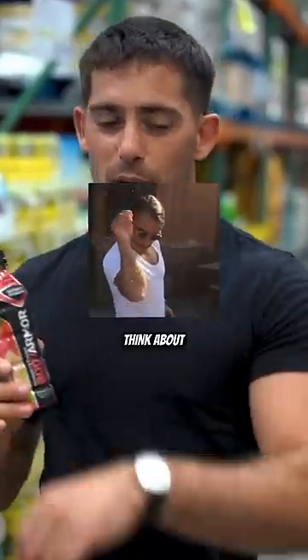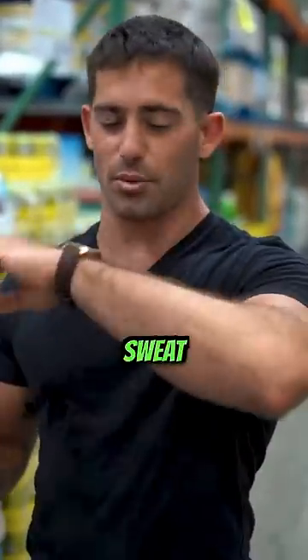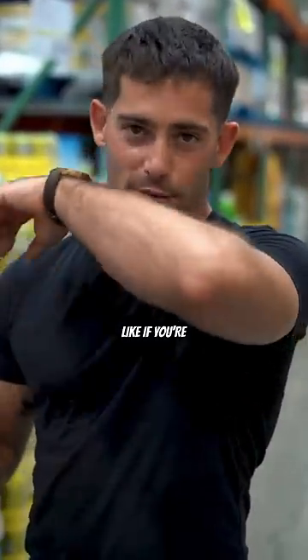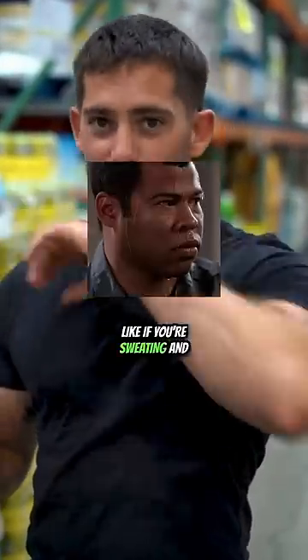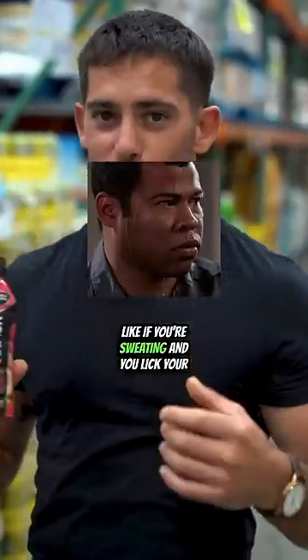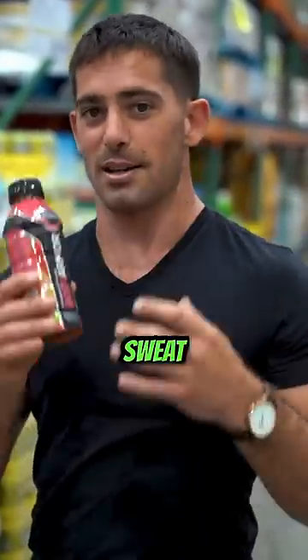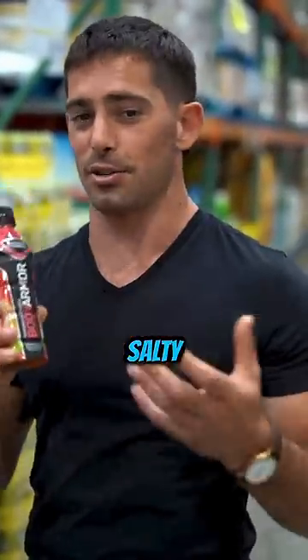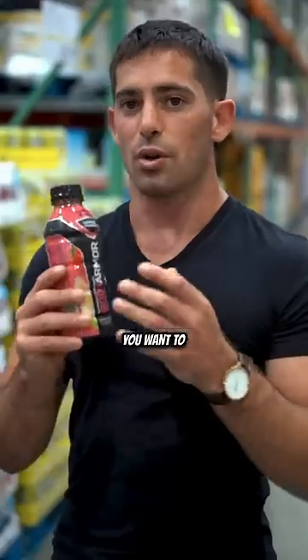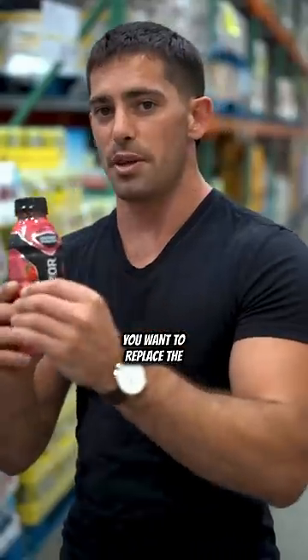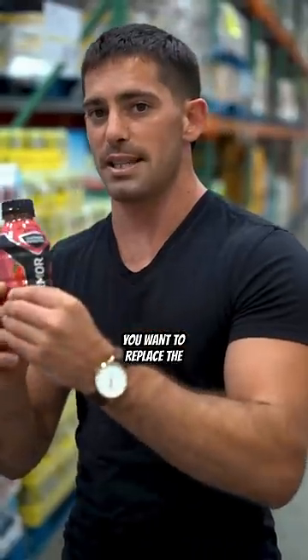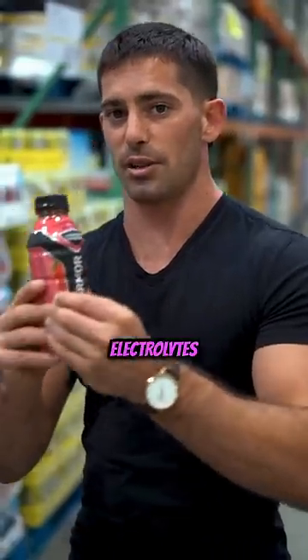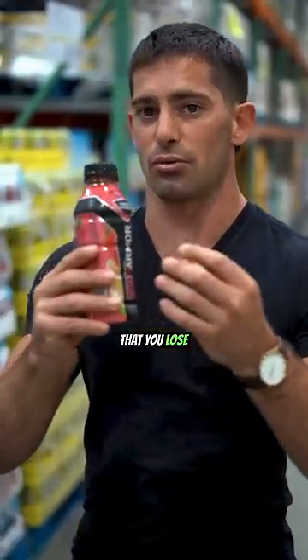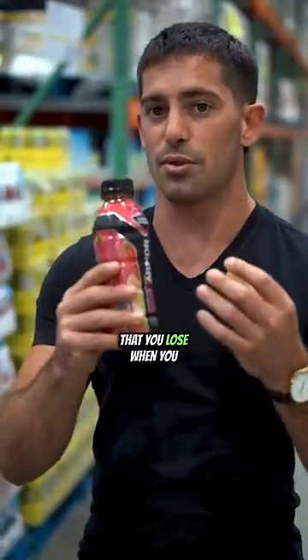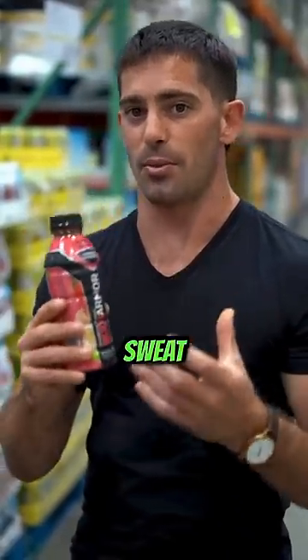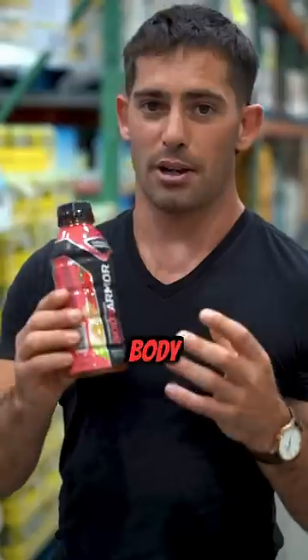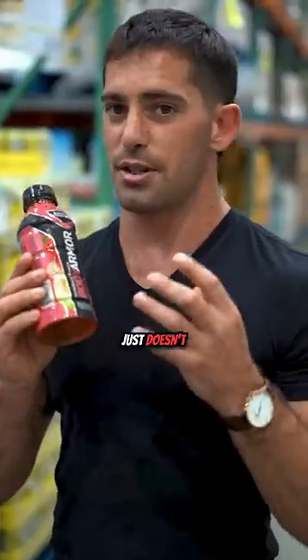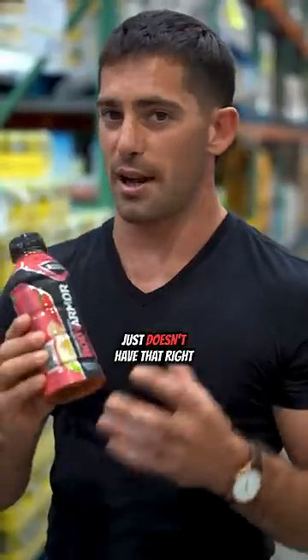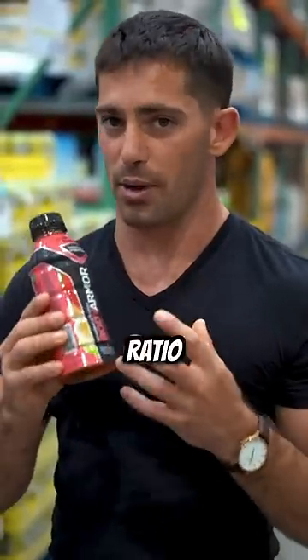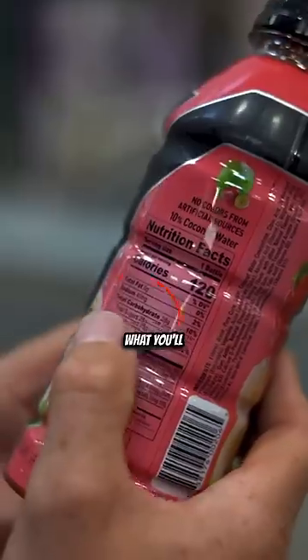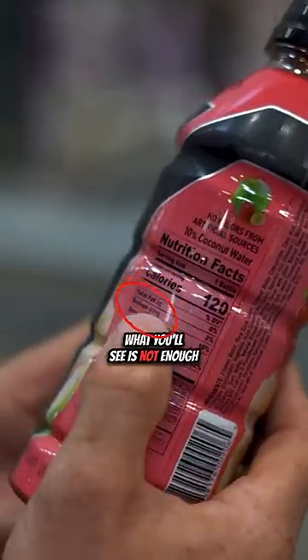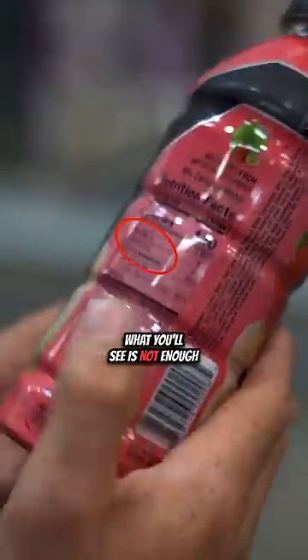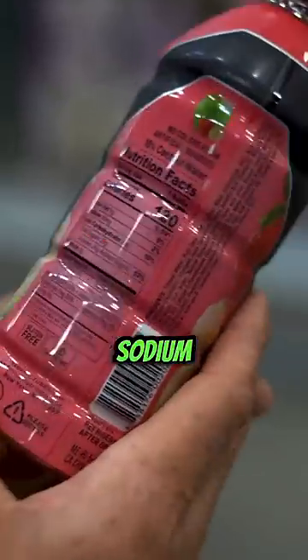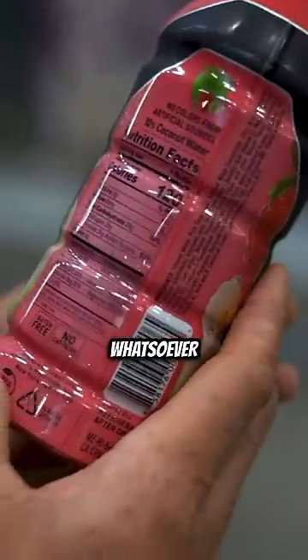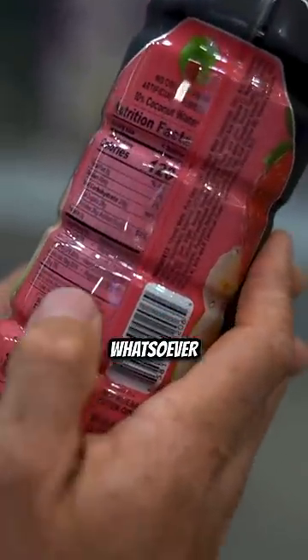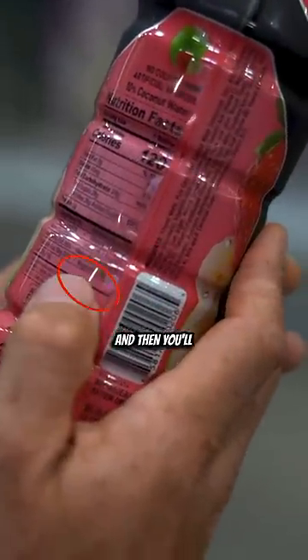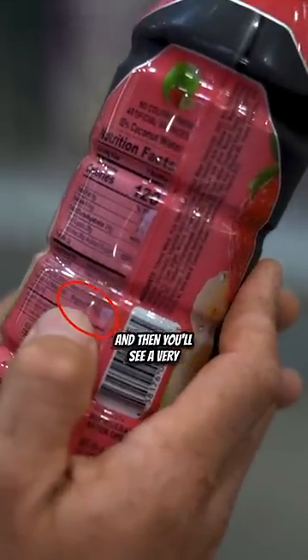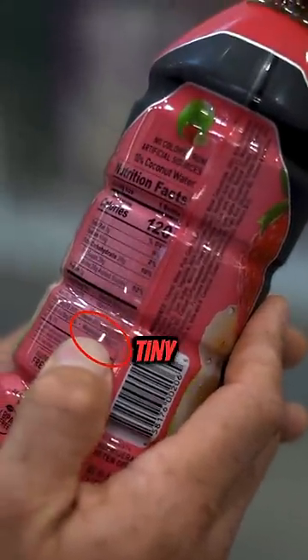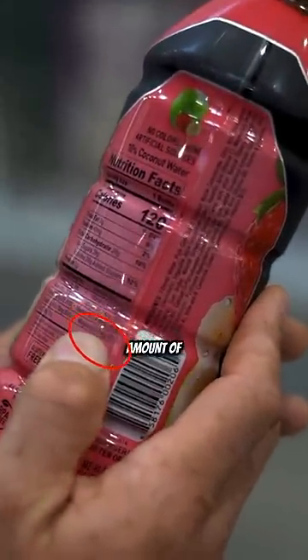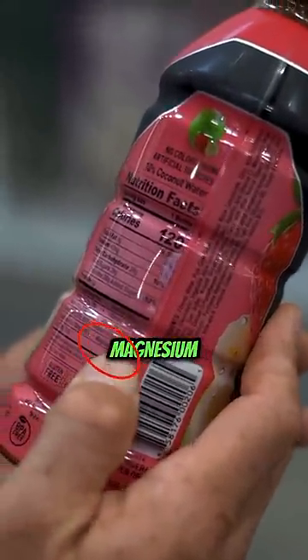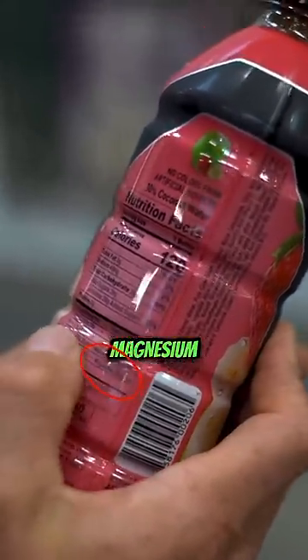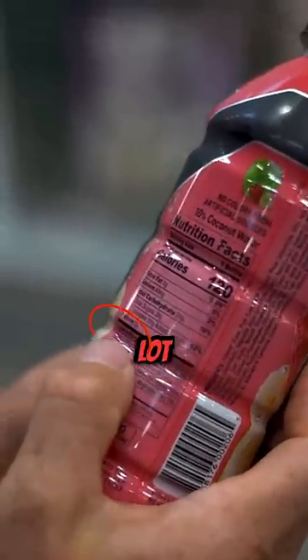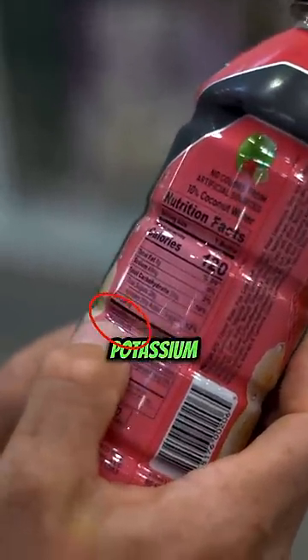Think about your sweat — if you're sweating and you lick your sweat, it's salty. You want to replace the electrolytes that you lose when you sweat. Body armor just doesn't have that right ratio. What you'll see is not enough sodium whatsoever, and then a very tiny amount of magnesium, but a lot of potassium.